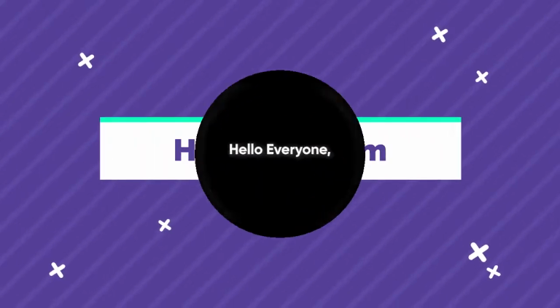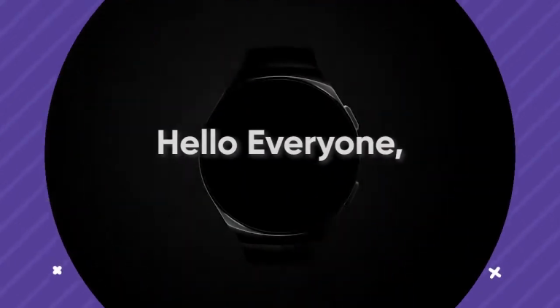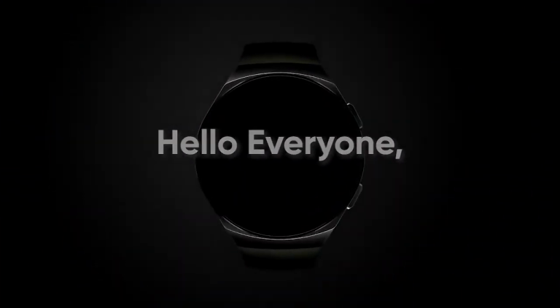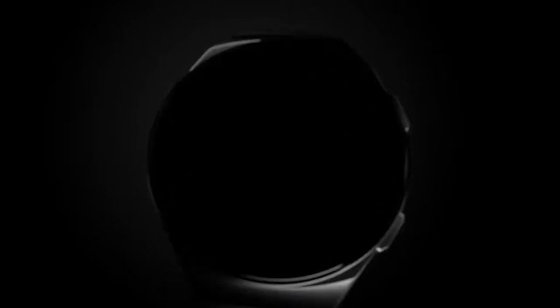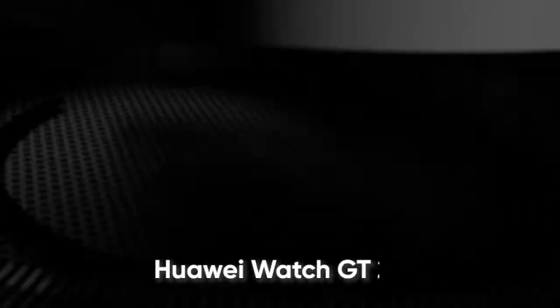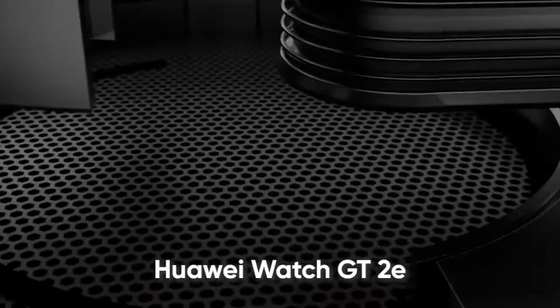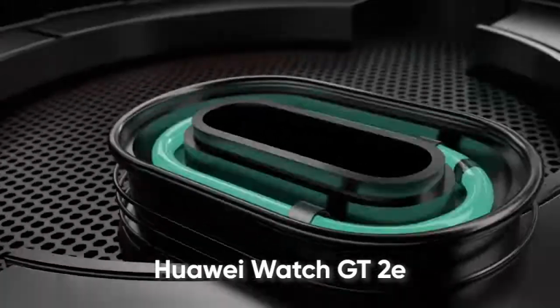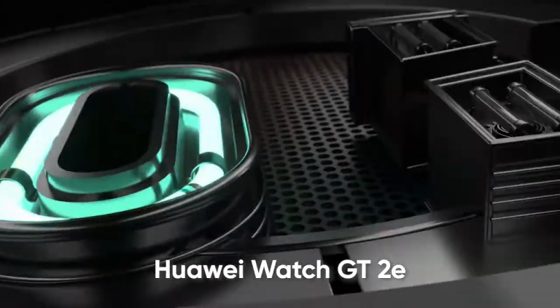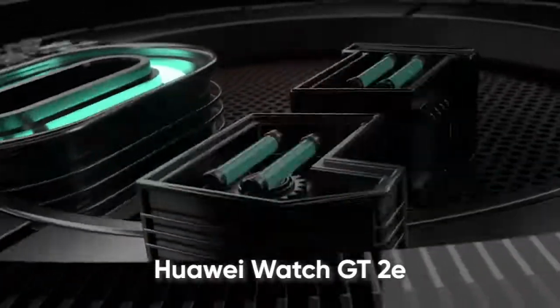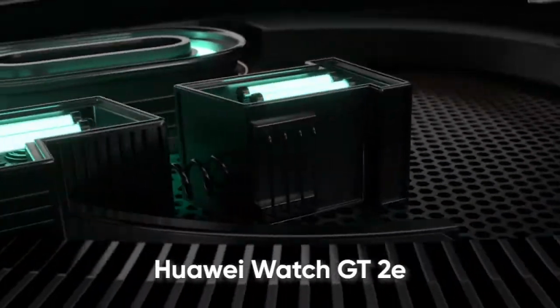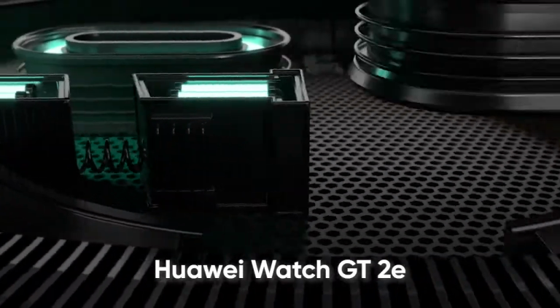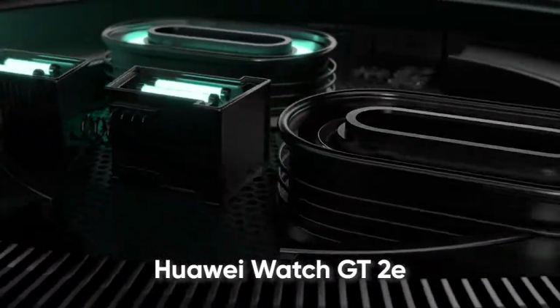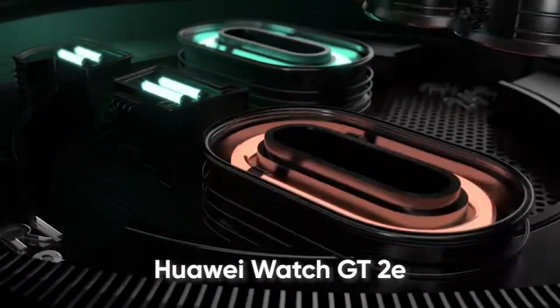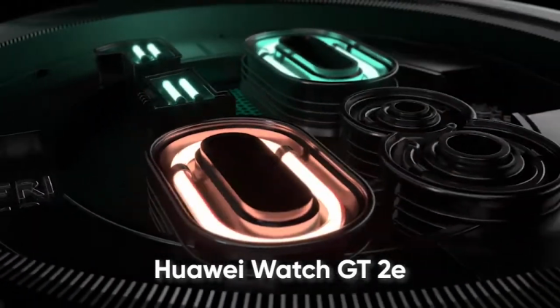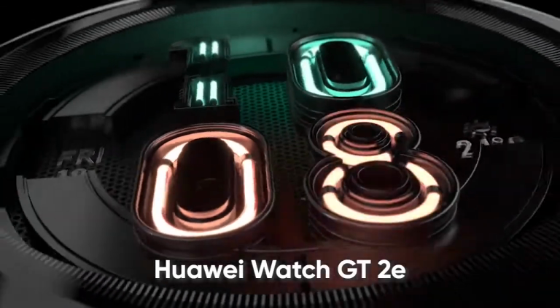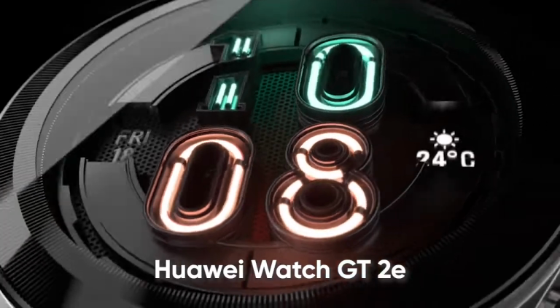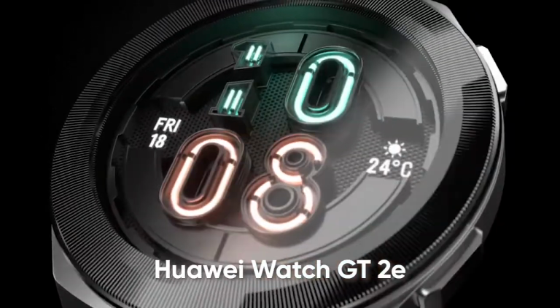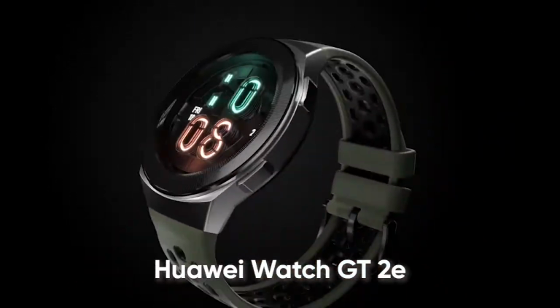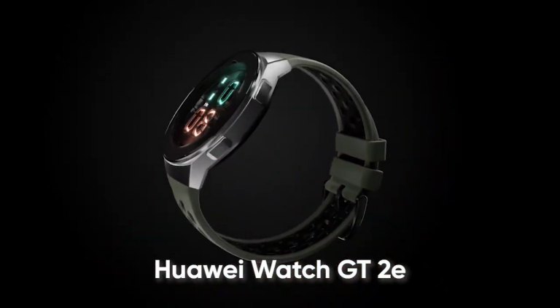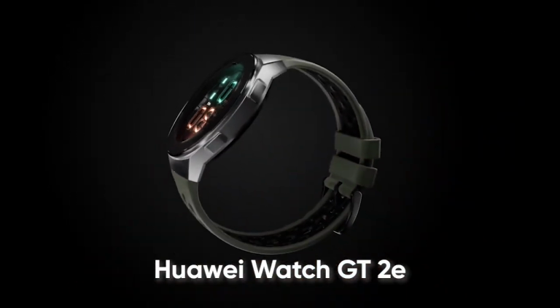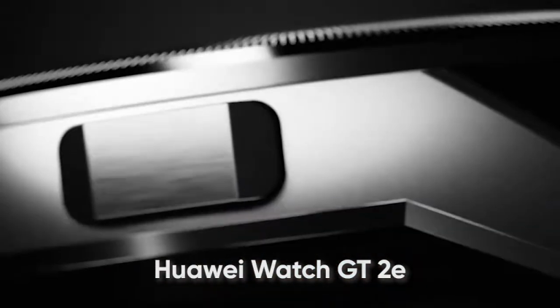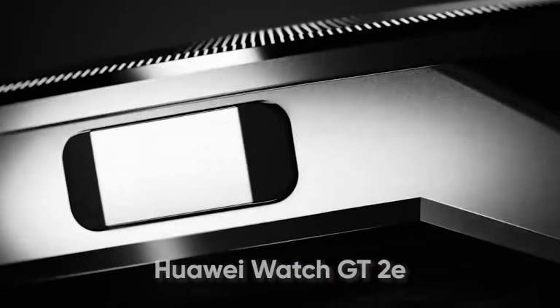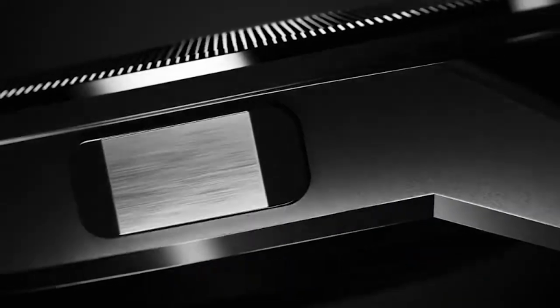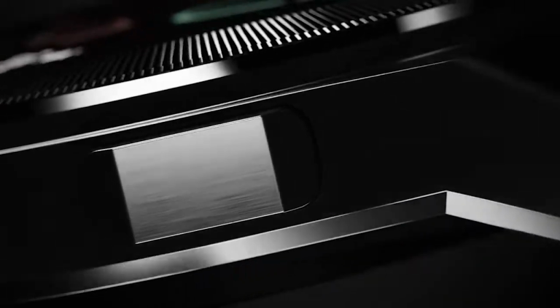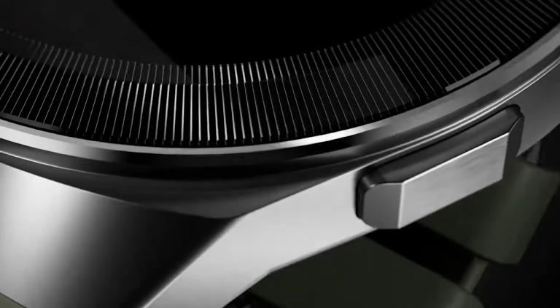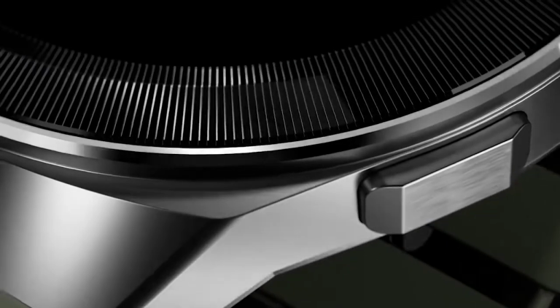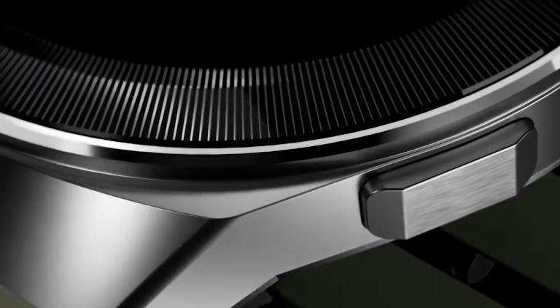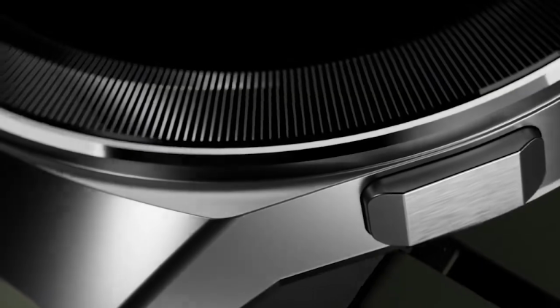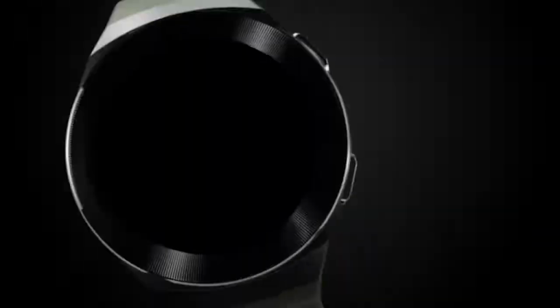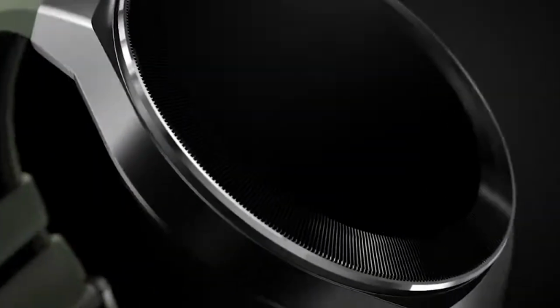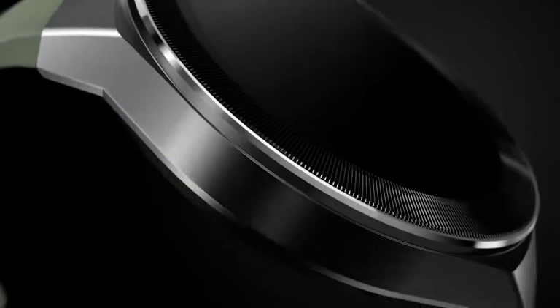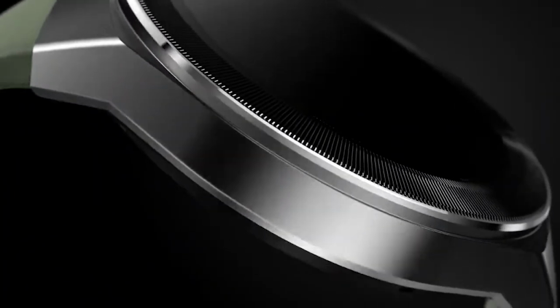Hello everyone. Huawei Watch GT2e is one of the most powerful sports watches available in the market. The smartwatch has its own user base that loves to keep using its handy features in all weather conditions.